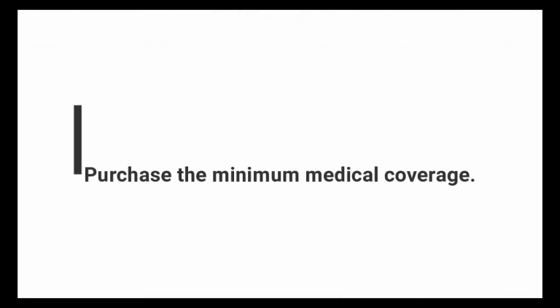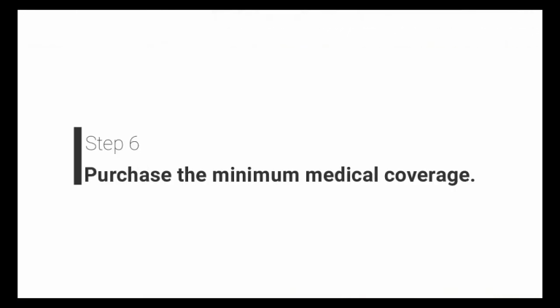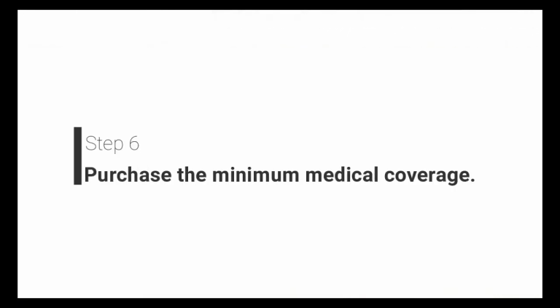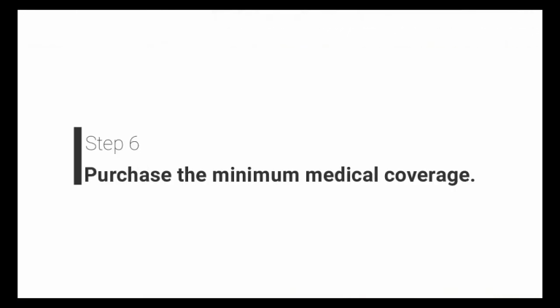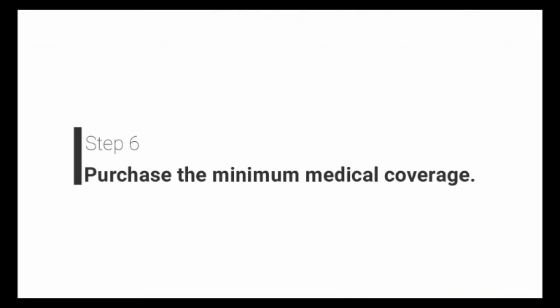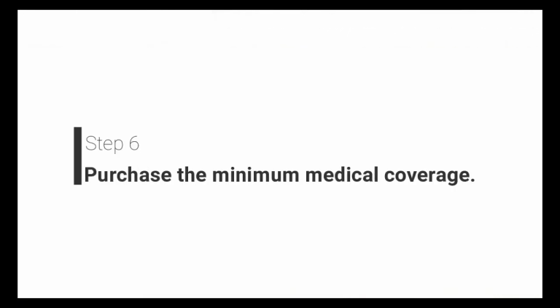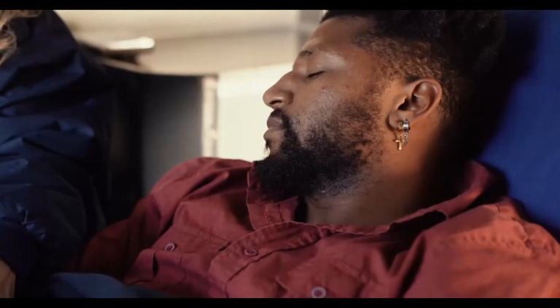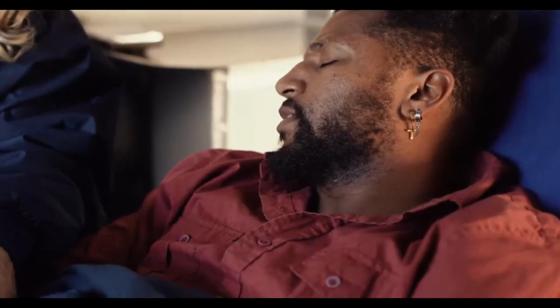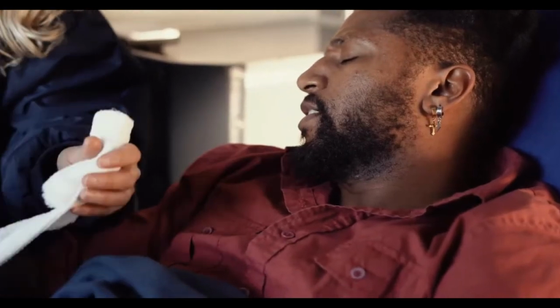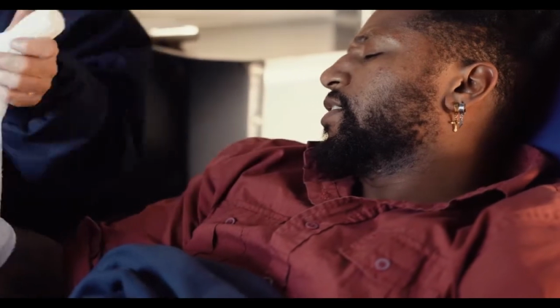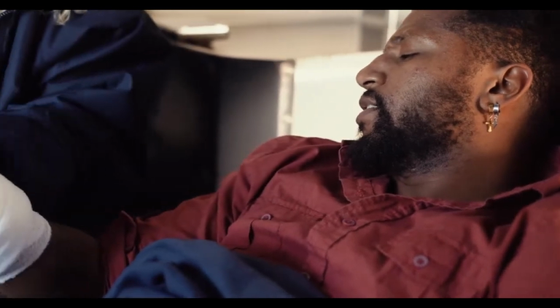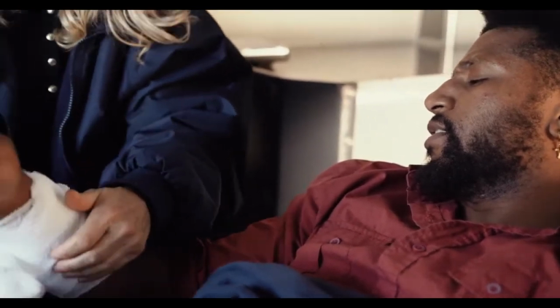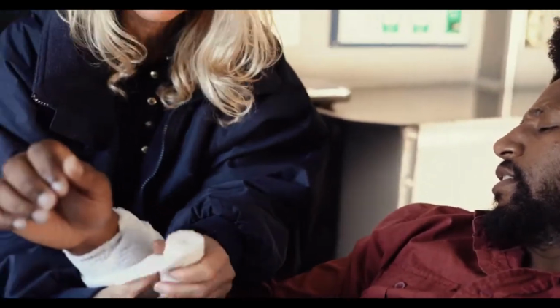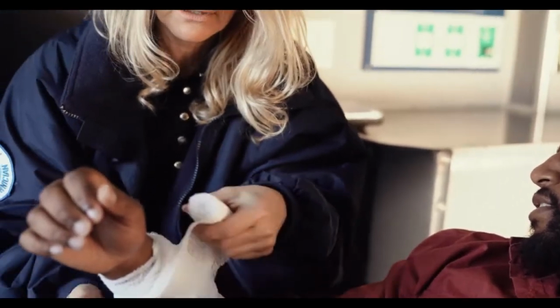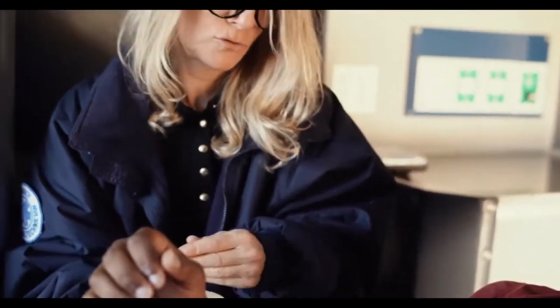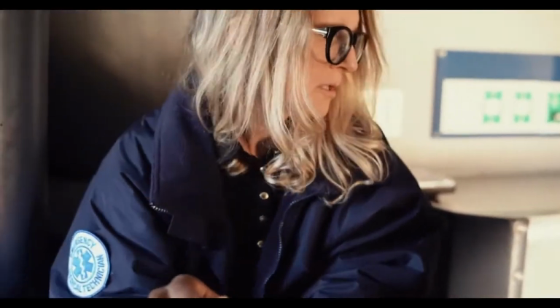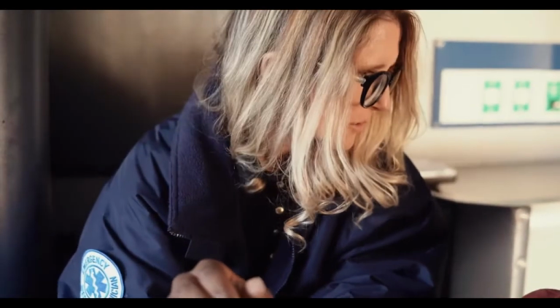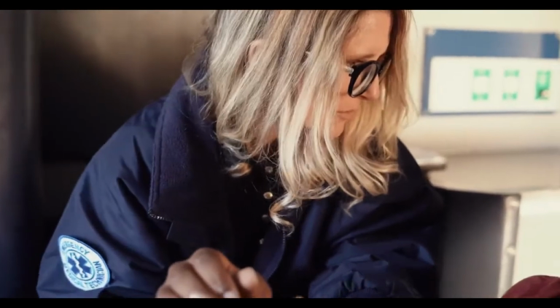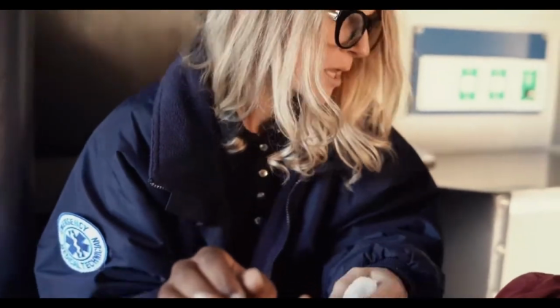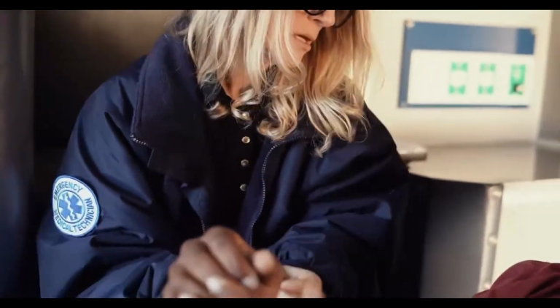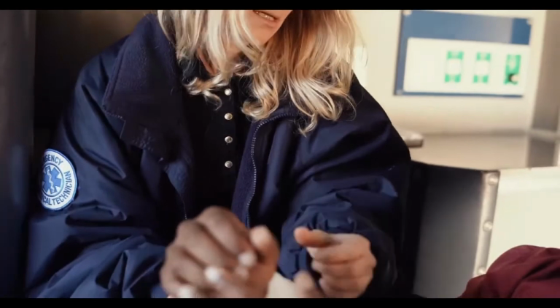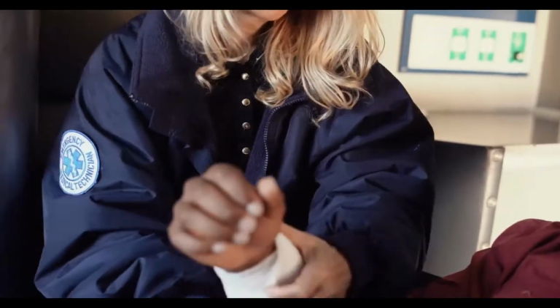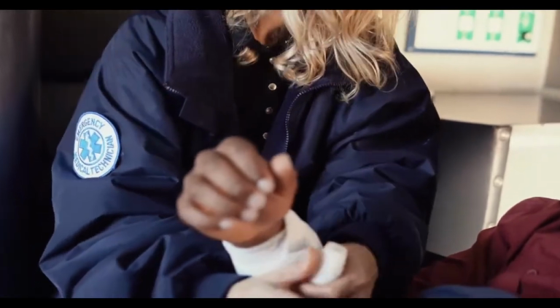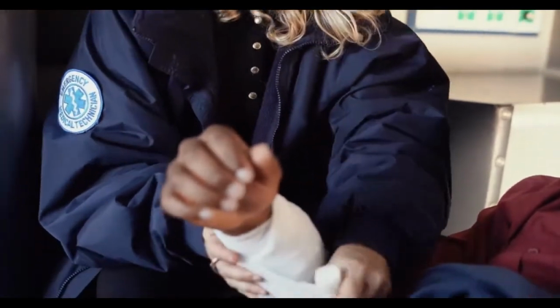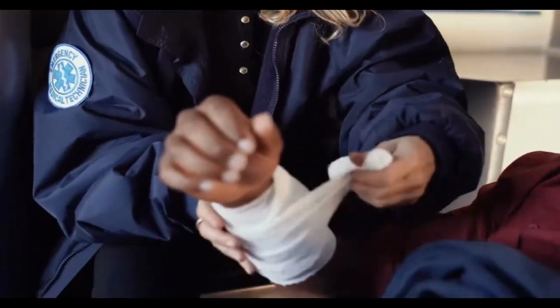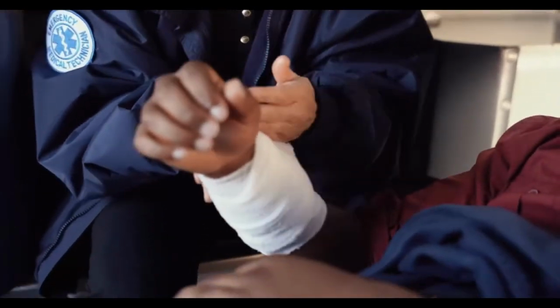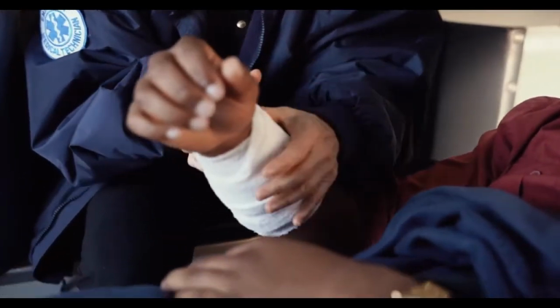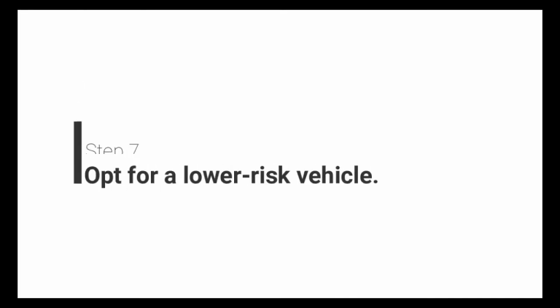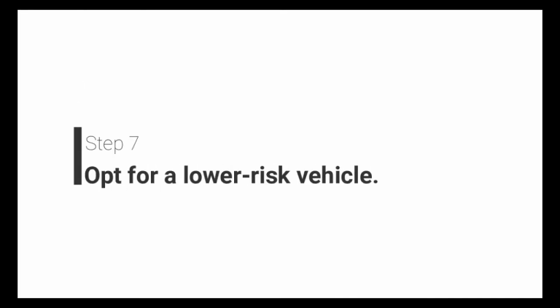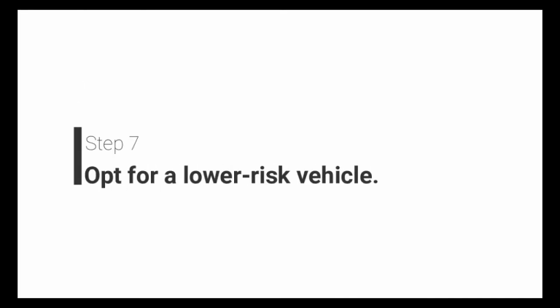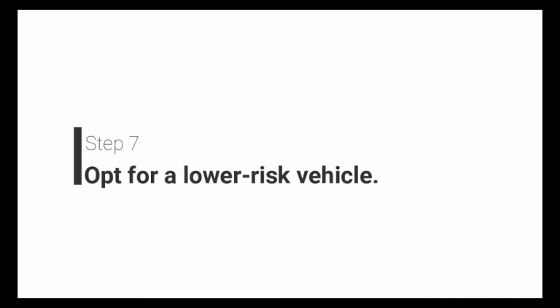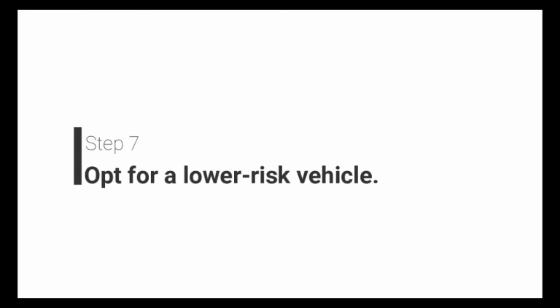The sixth step is to purchase the minimum medical coverage. Your insurance policy may offer coverage for personal injury protection and medical expenses. However, if you have health insurance, you may not need to purchase this coverage.